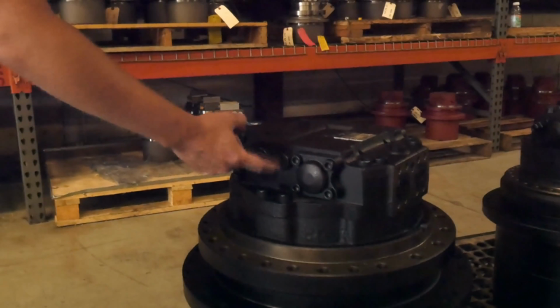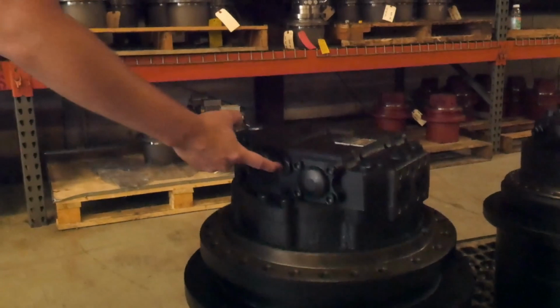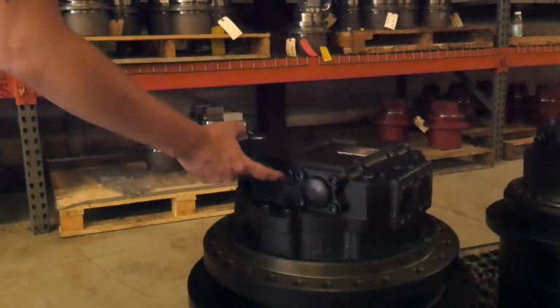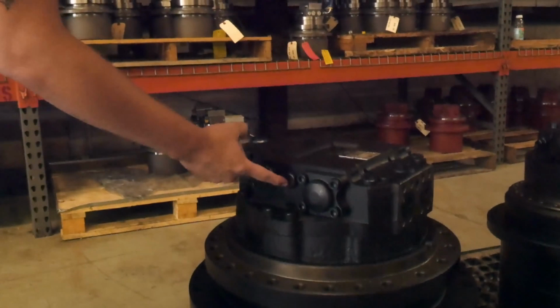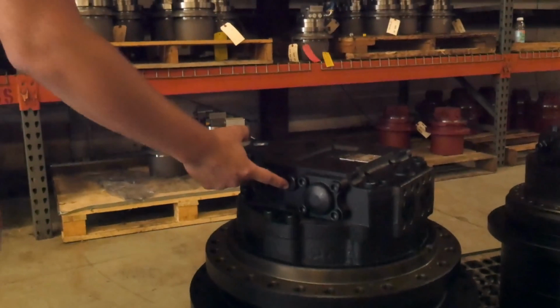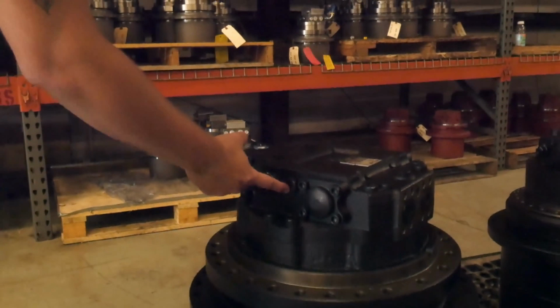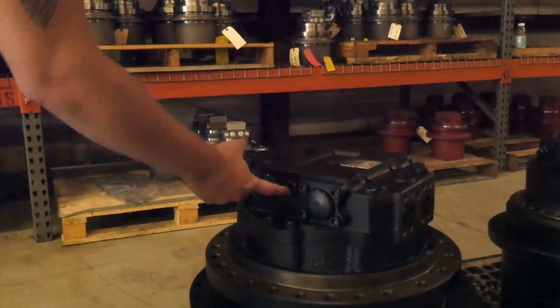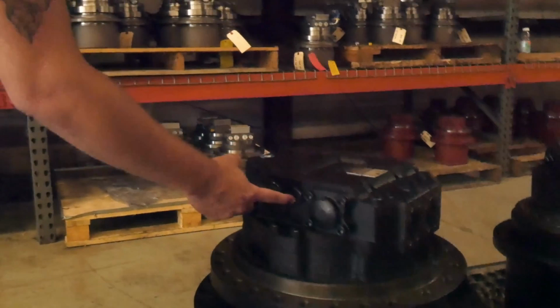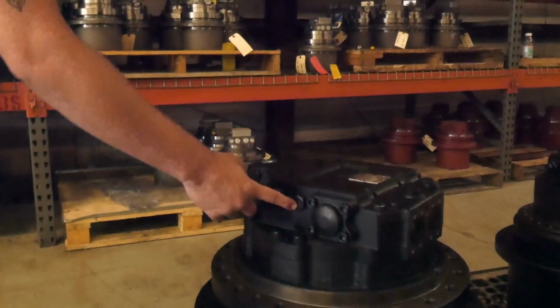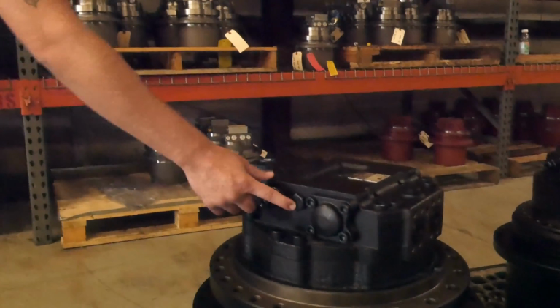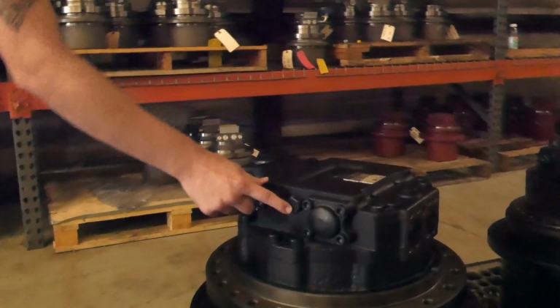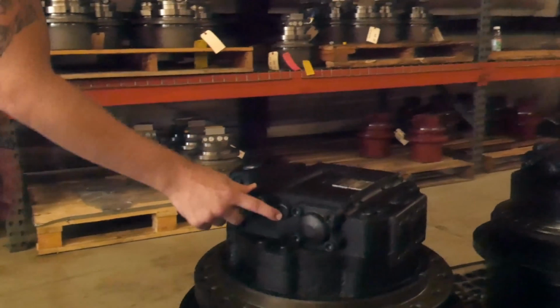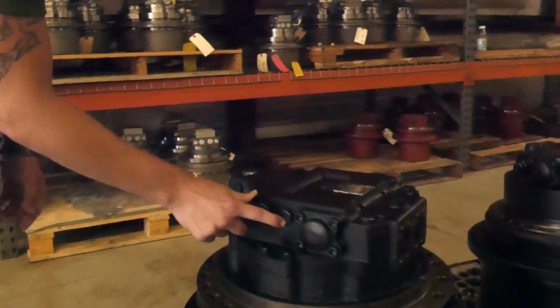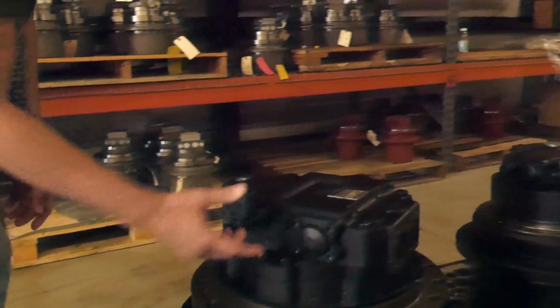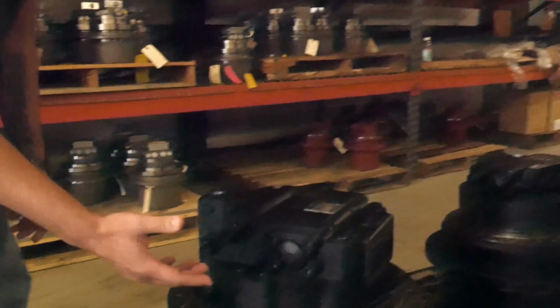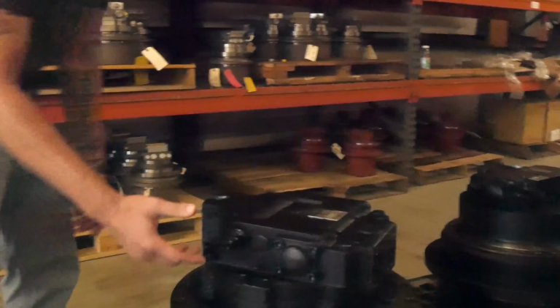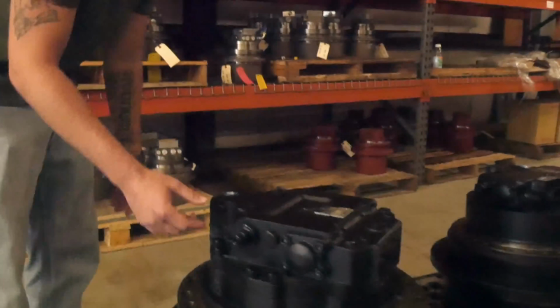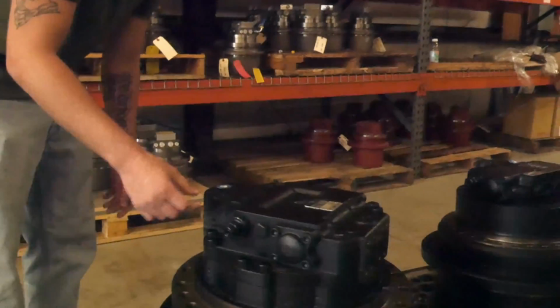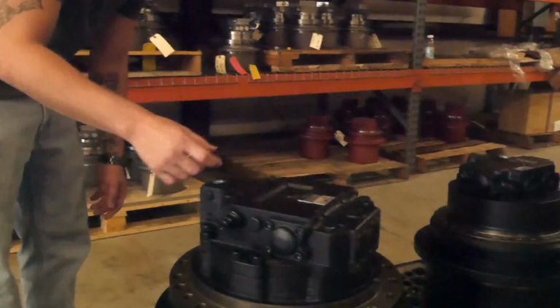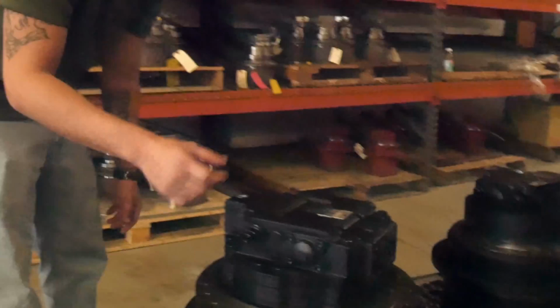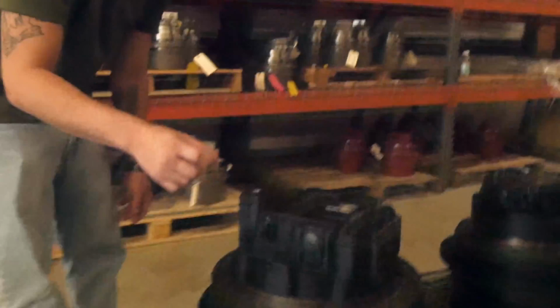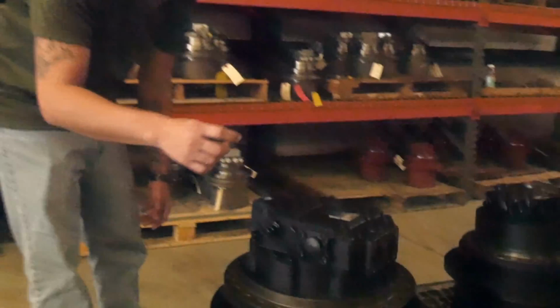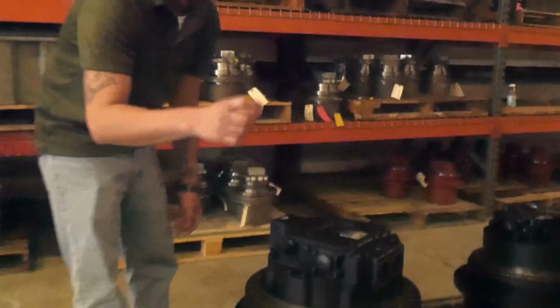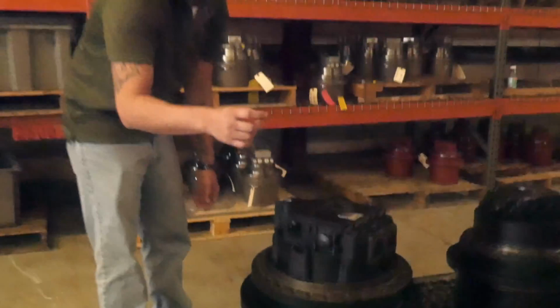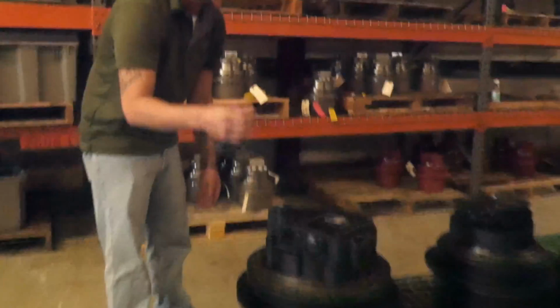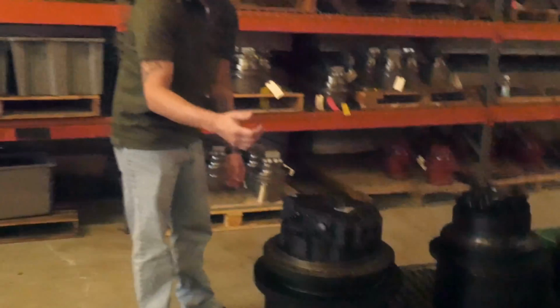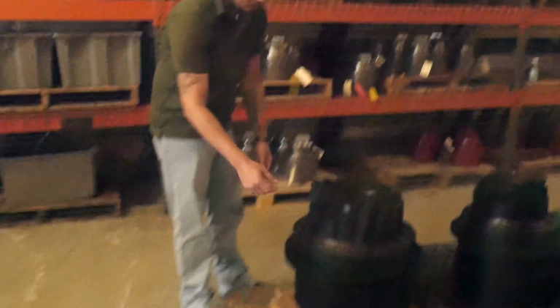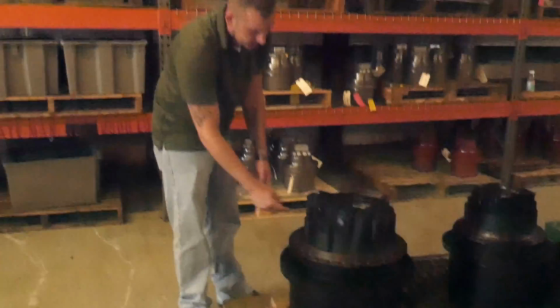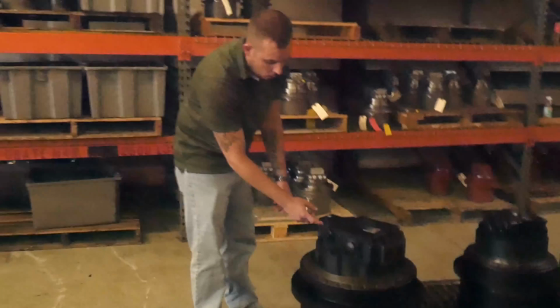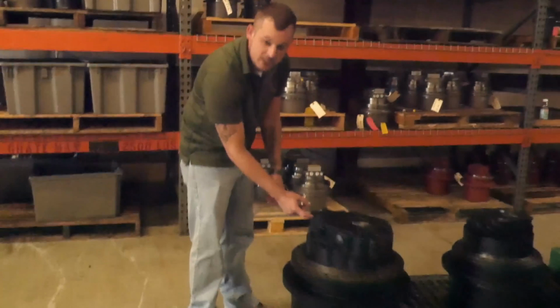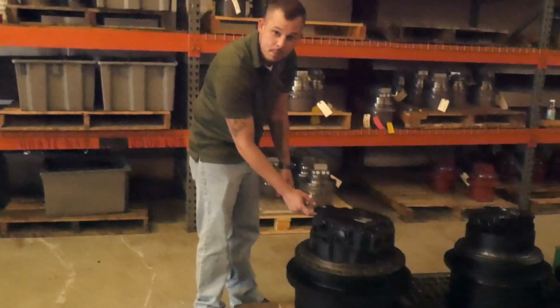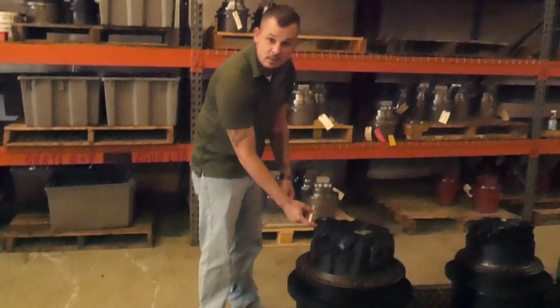Regarding your two-speed, it's usually your smallest line with a 90-degree angle fitting on the end. It's going to go all the way into the back of the rear of this motor.